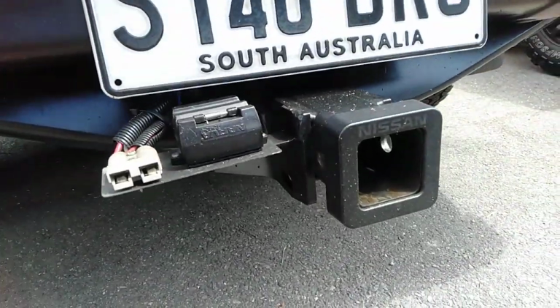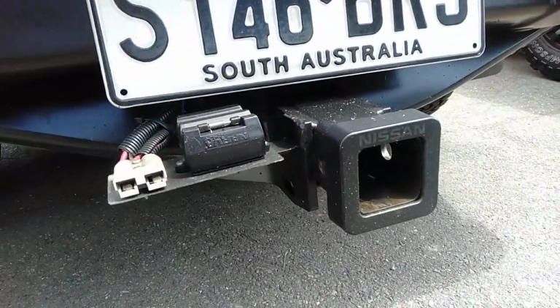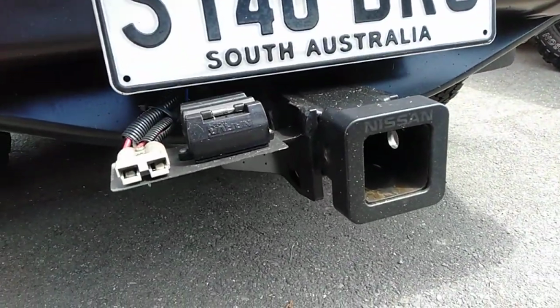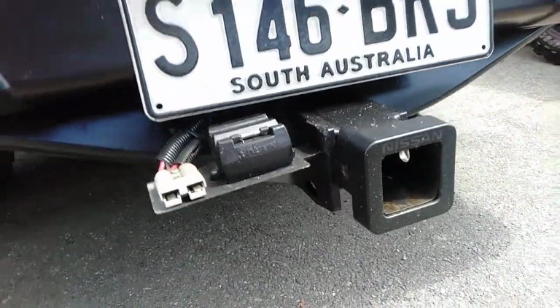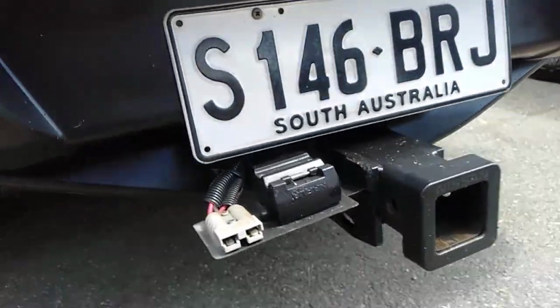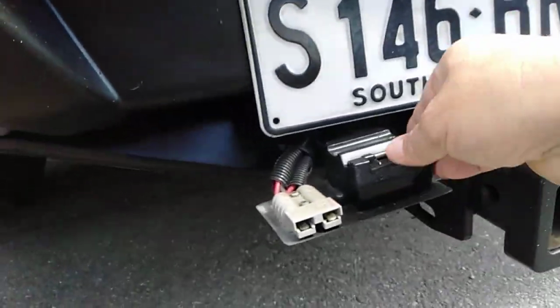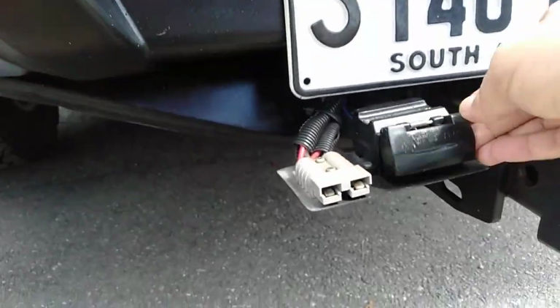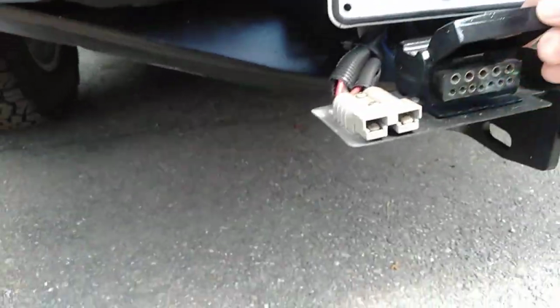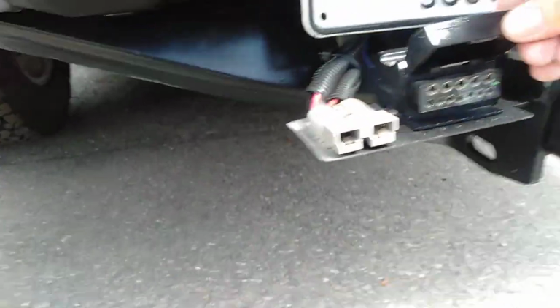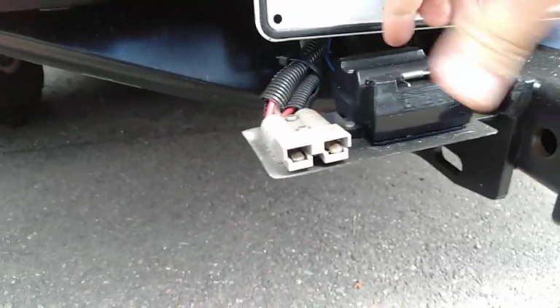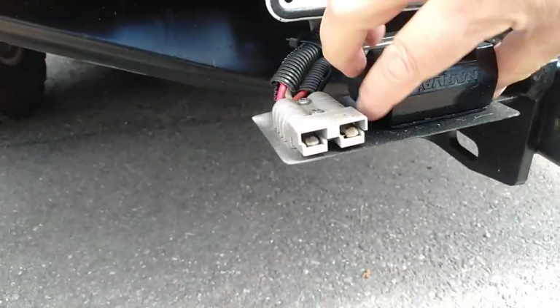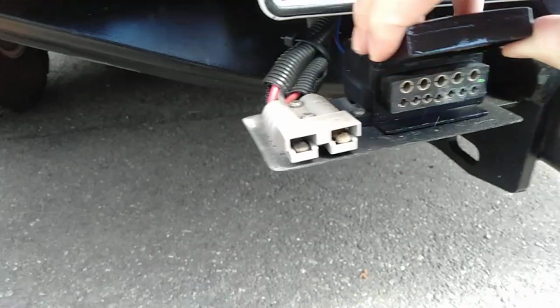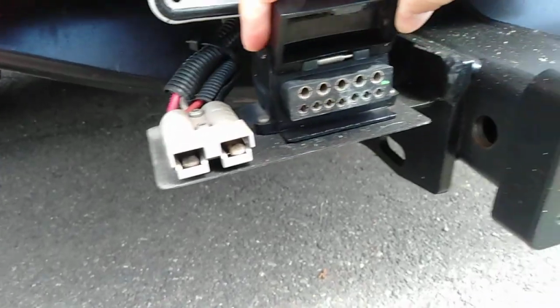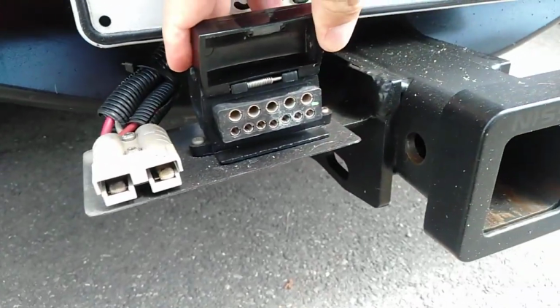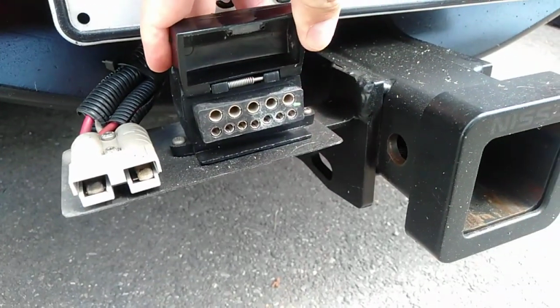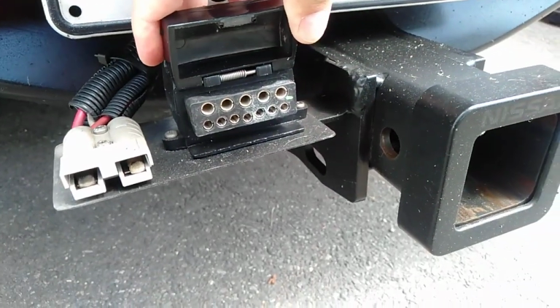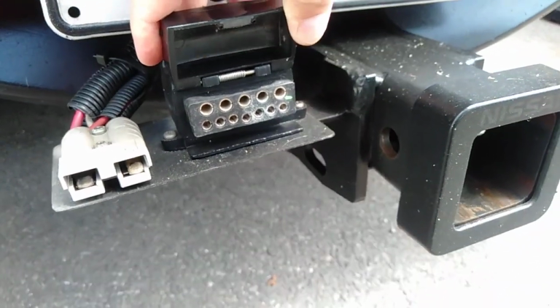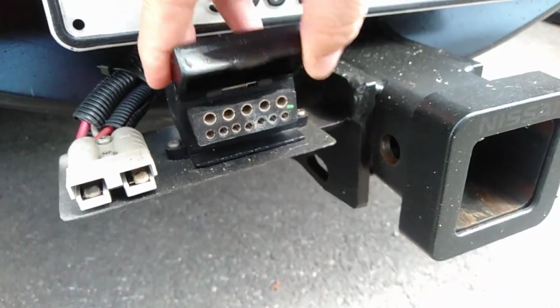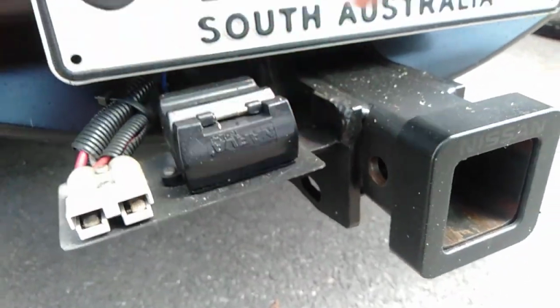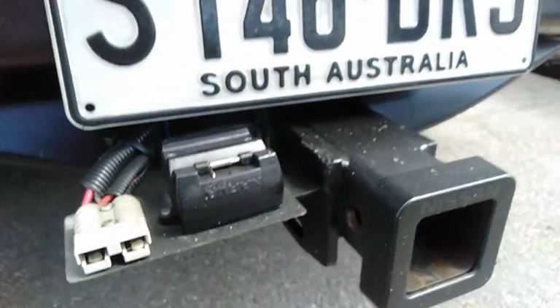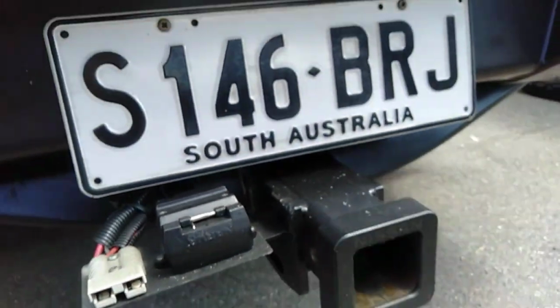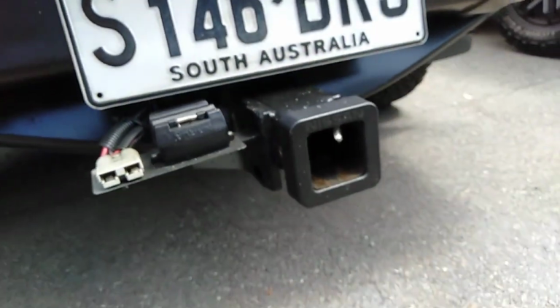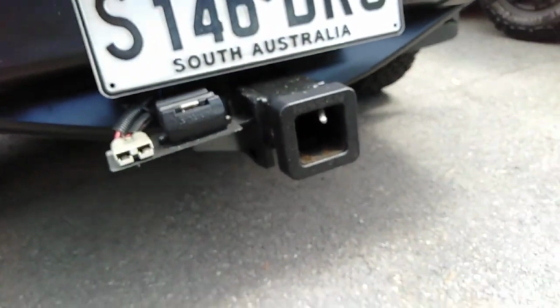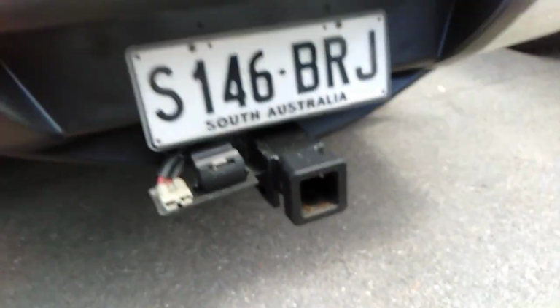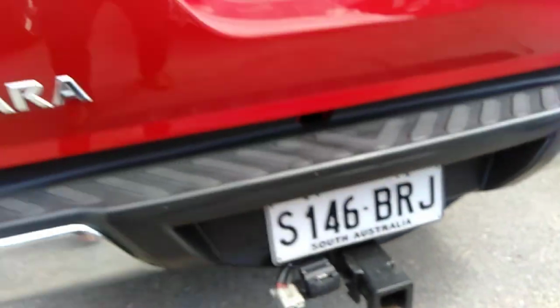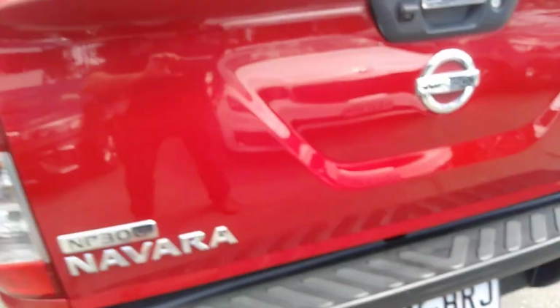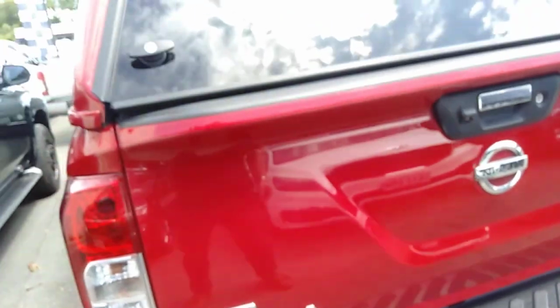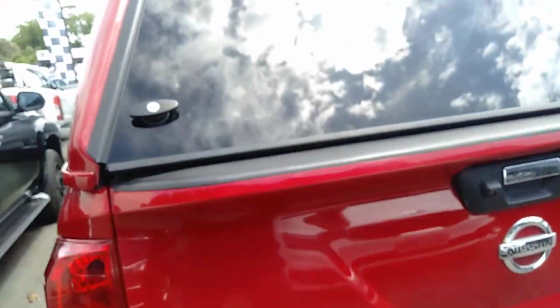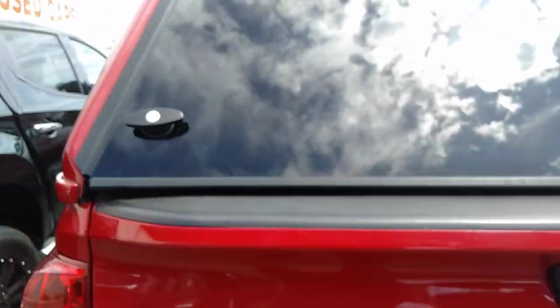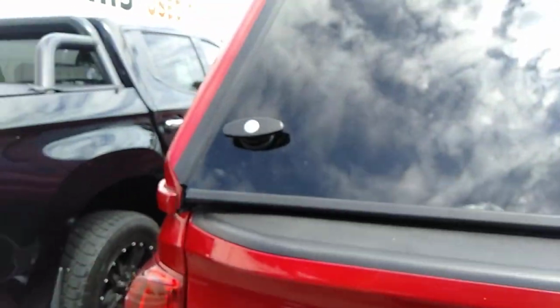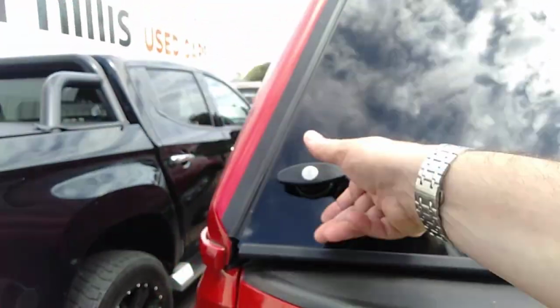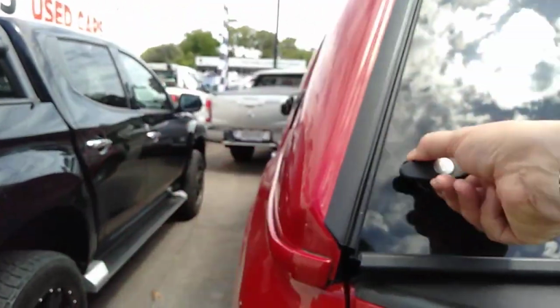I've got the Anderson plug and a multi-pin plug there — great for towing of course, what you want from your Navara.